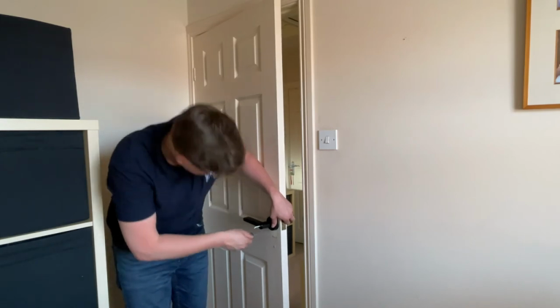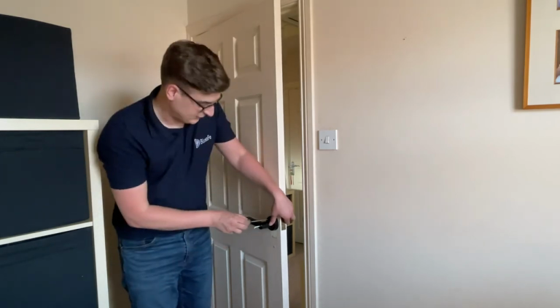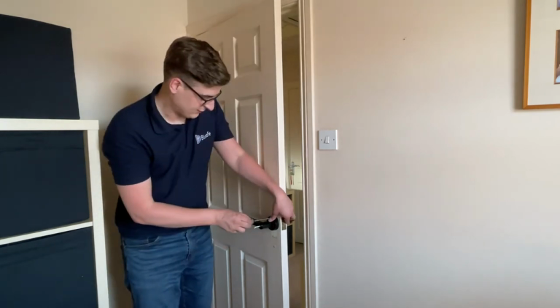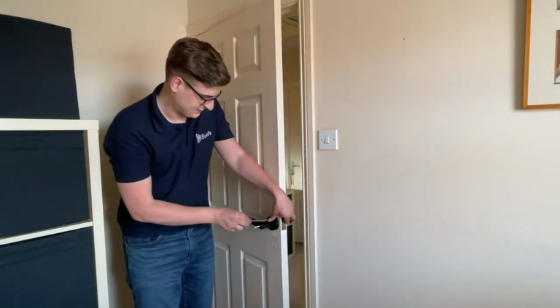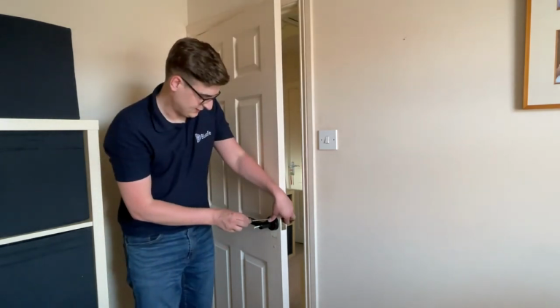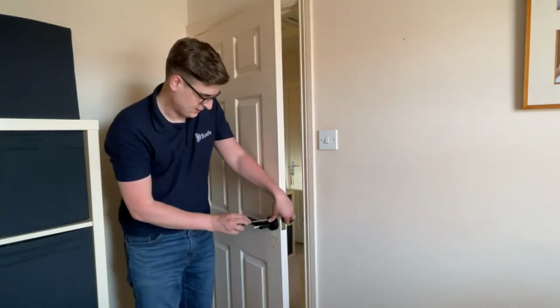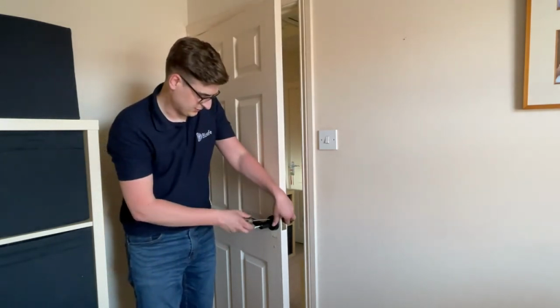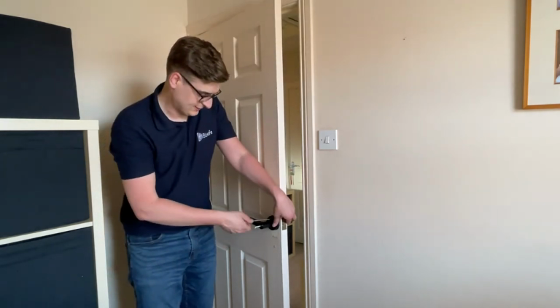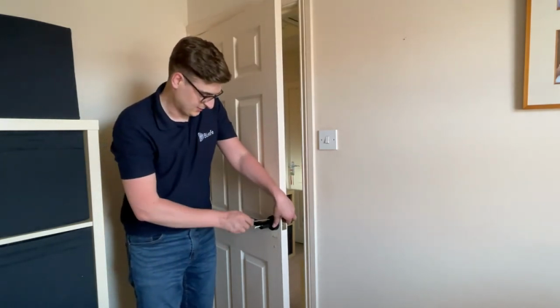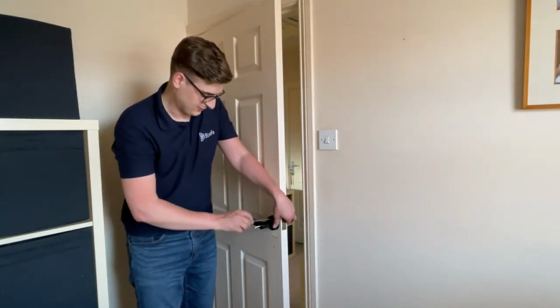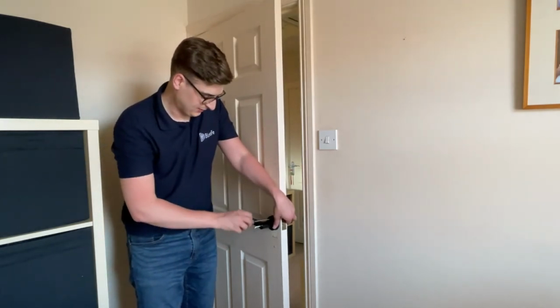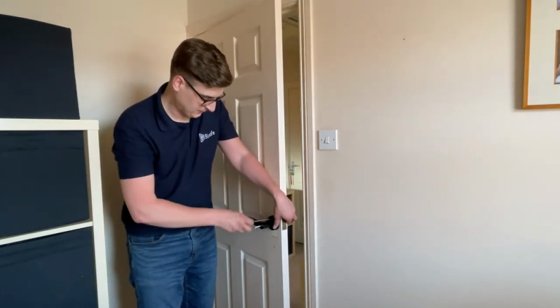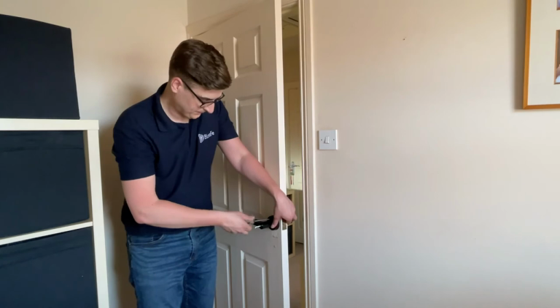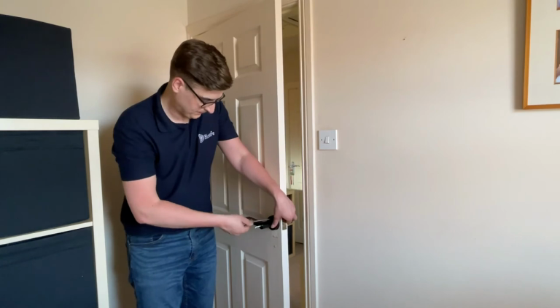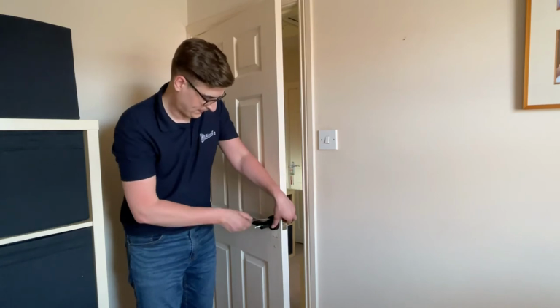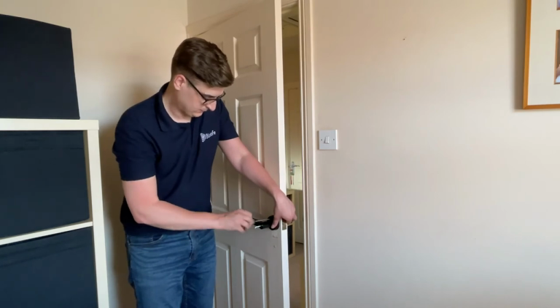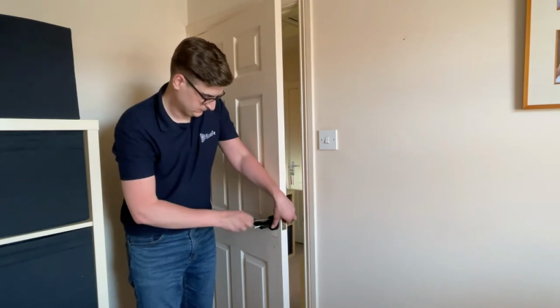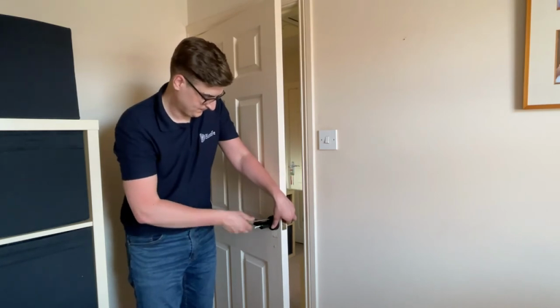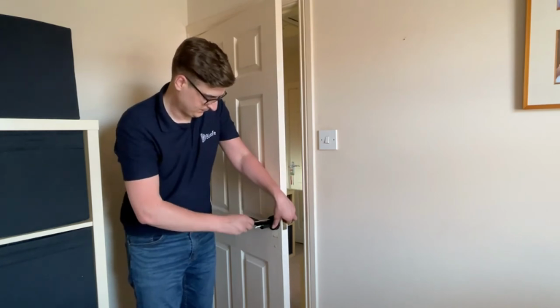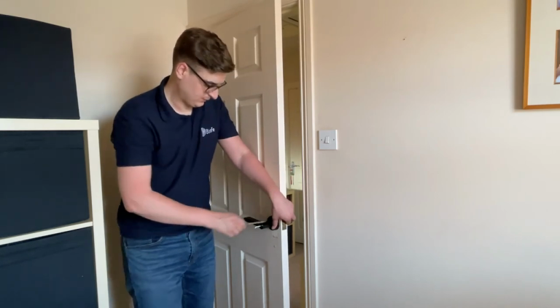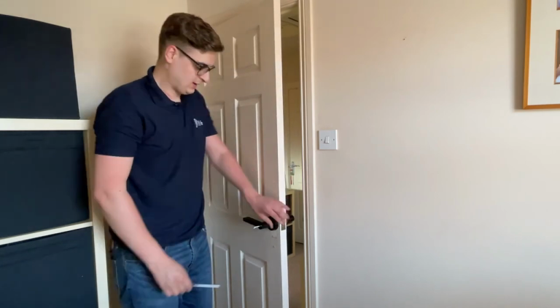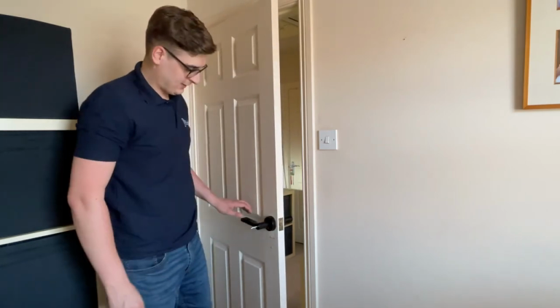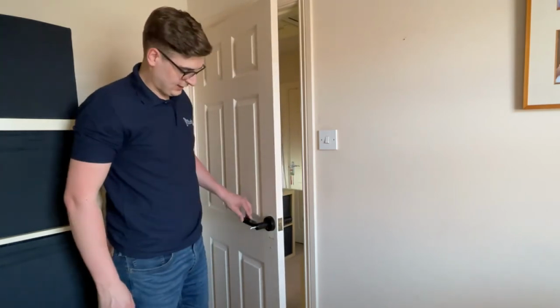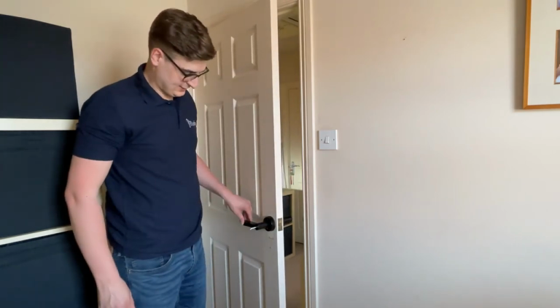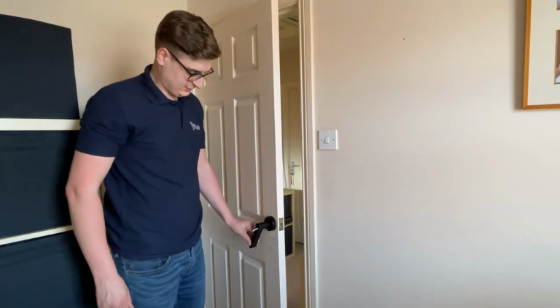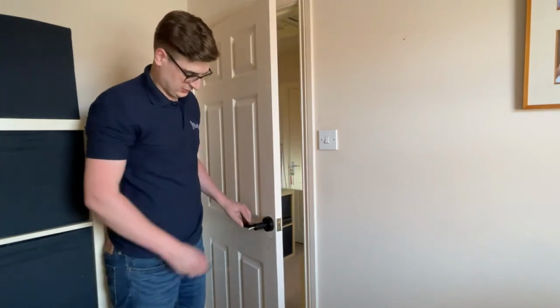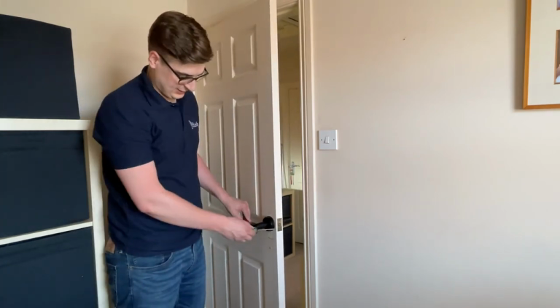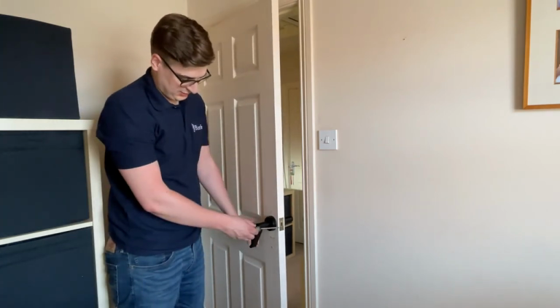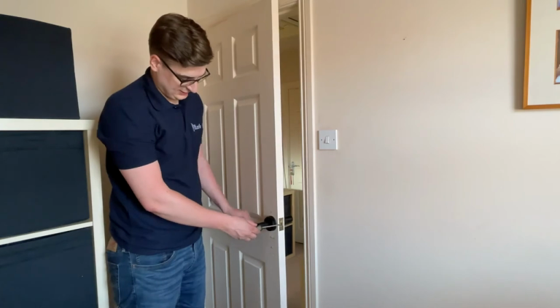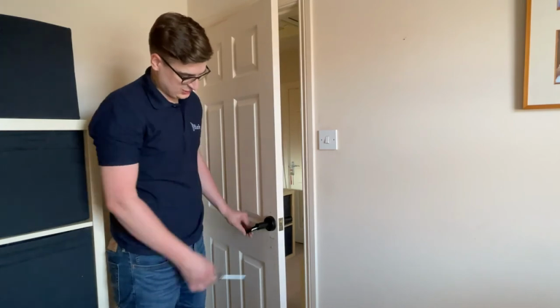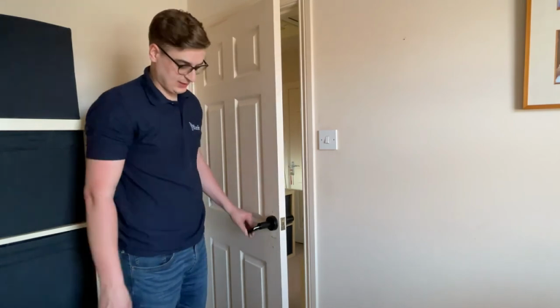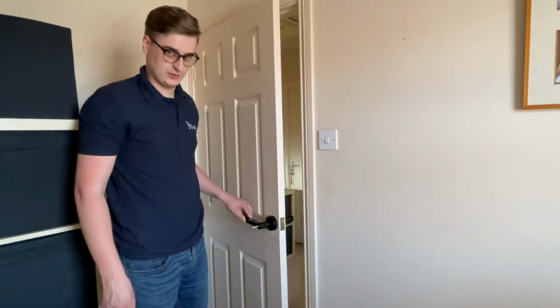There's no need to over-tighten these — just tighten them up so they nip. Then take your screwdriver and tighten those up. You can then test the handle to make sure that it is operating the latch. That's all good.